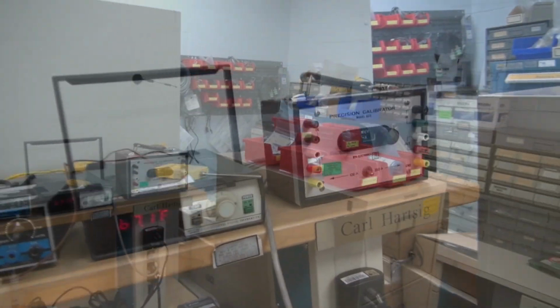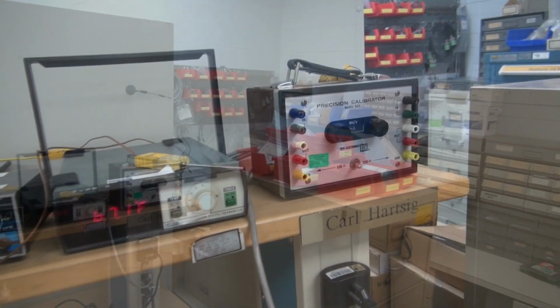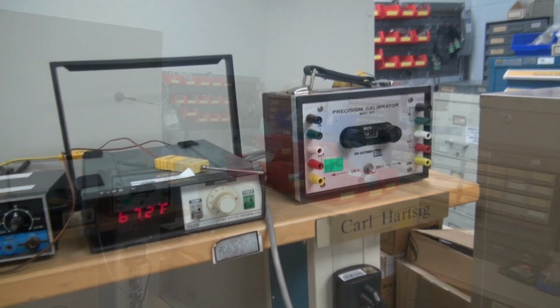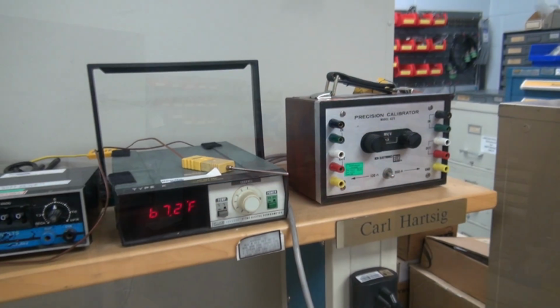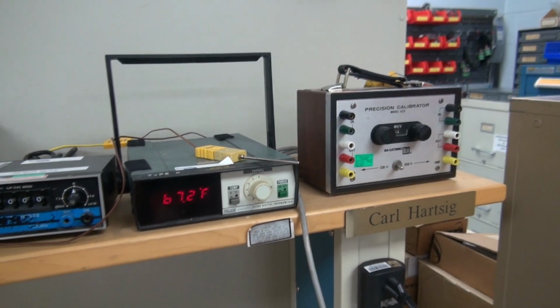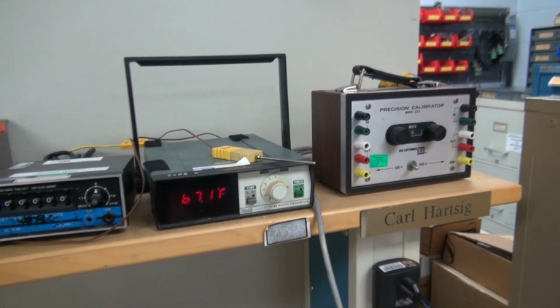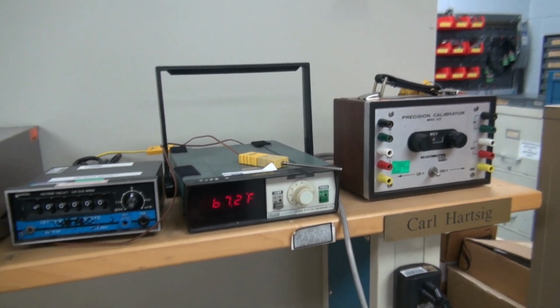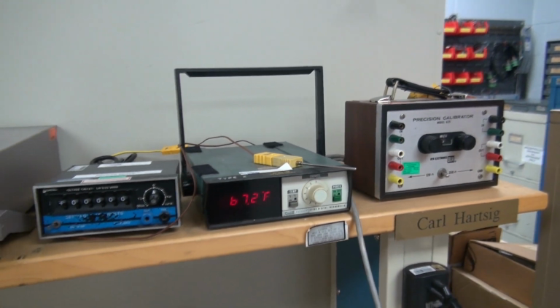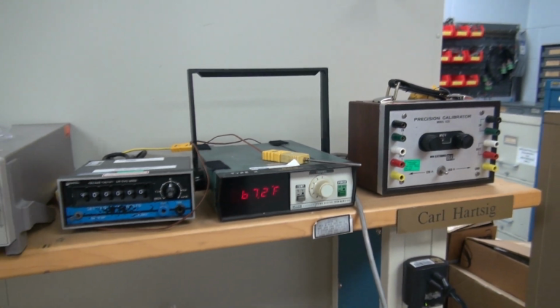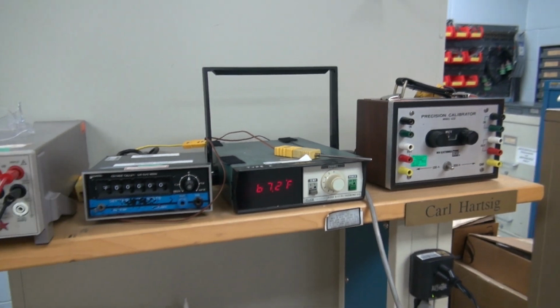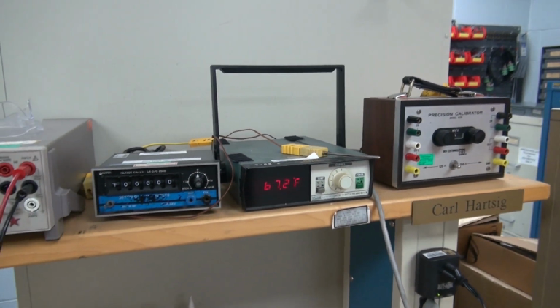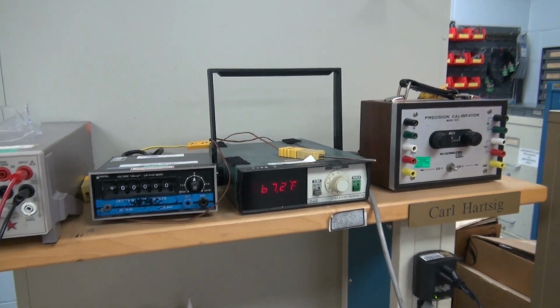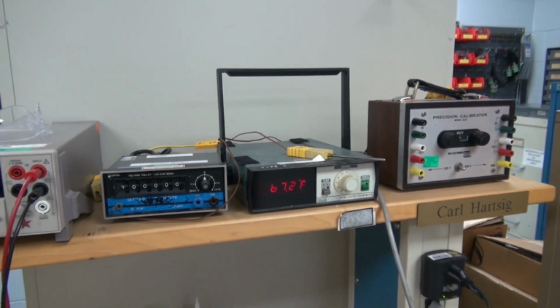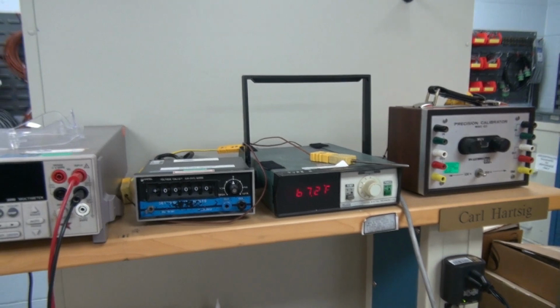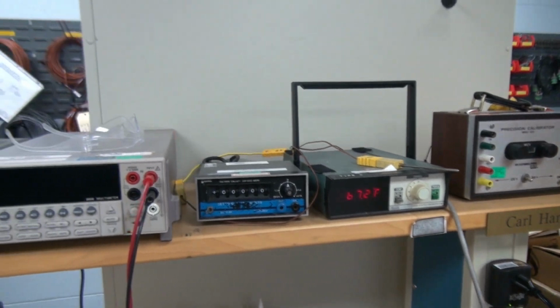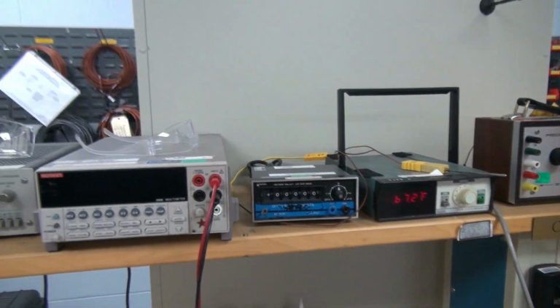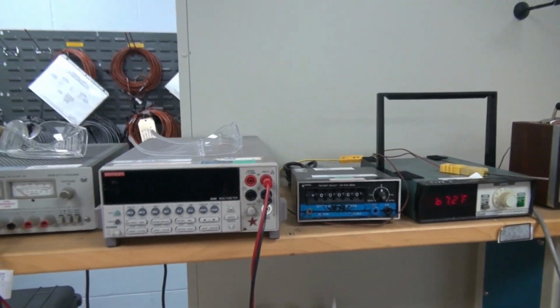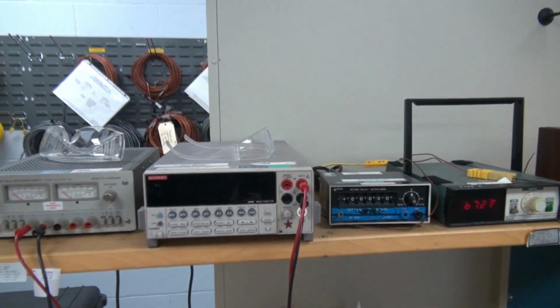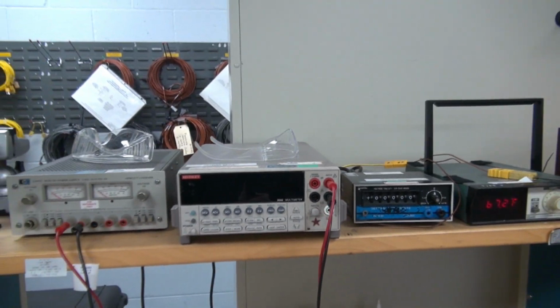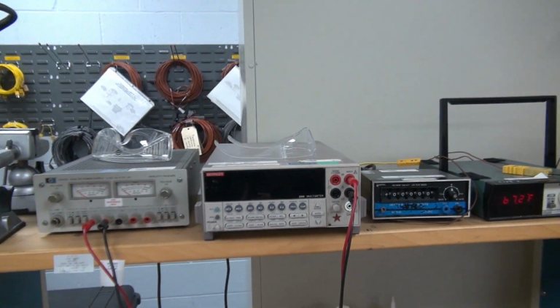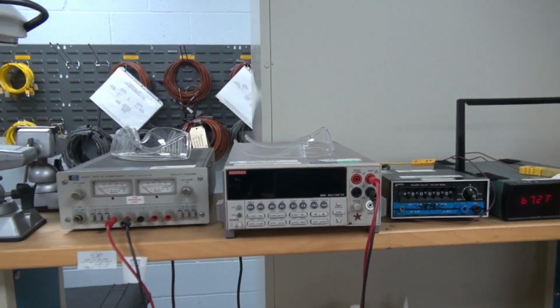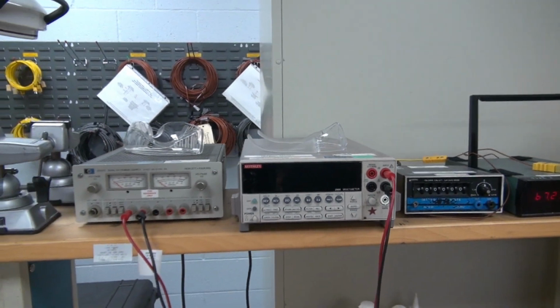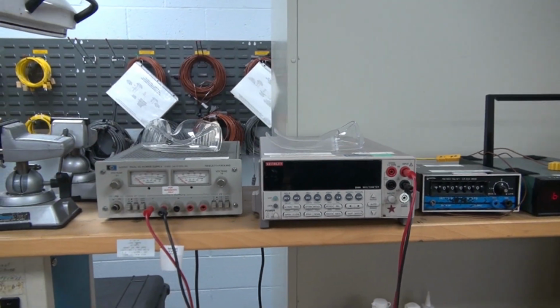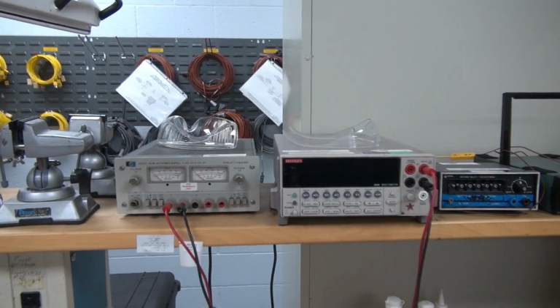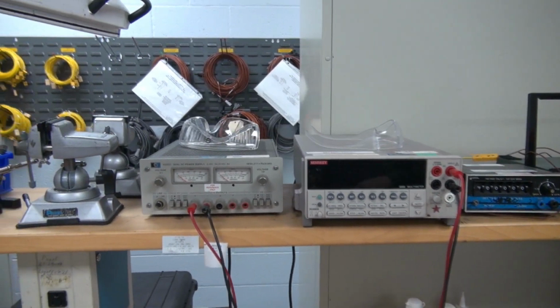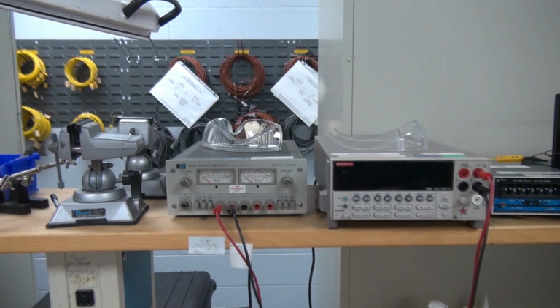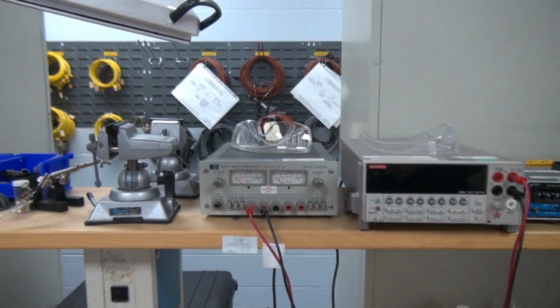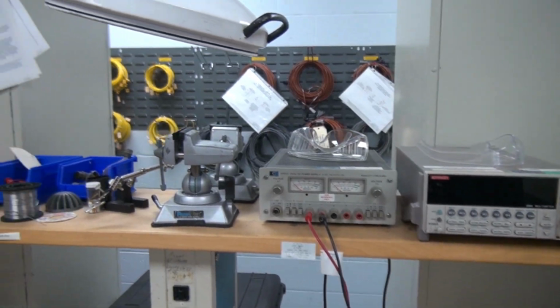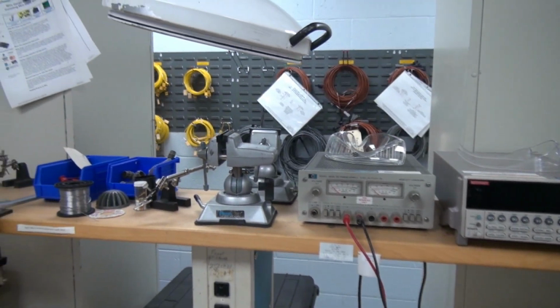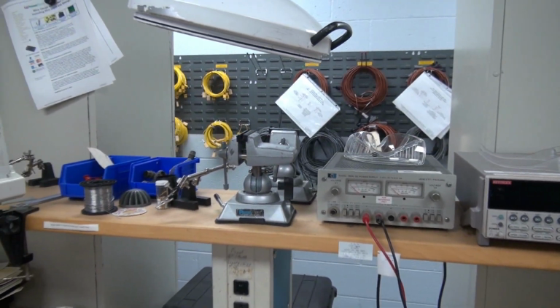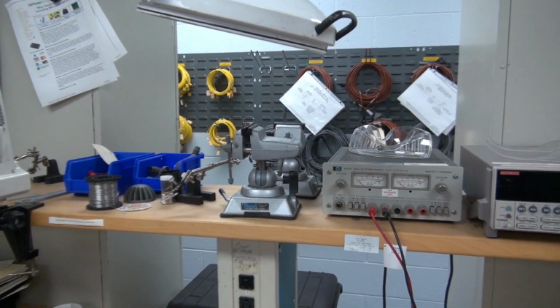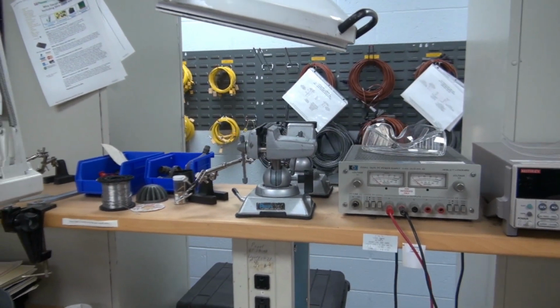Yep, I remember that thing — a precision calibrator. We keep an eye on lab temperature. That monitor measures temperature. And there's your Keithley meters — those are pricey. That's our high precision setup. And then you have, of course, your DC power supply there.